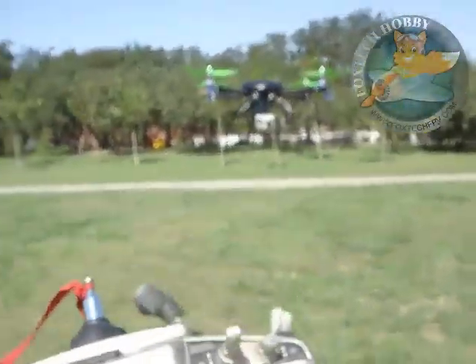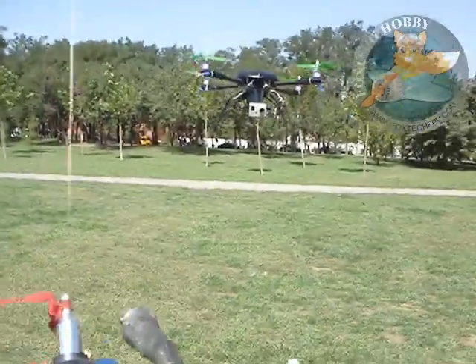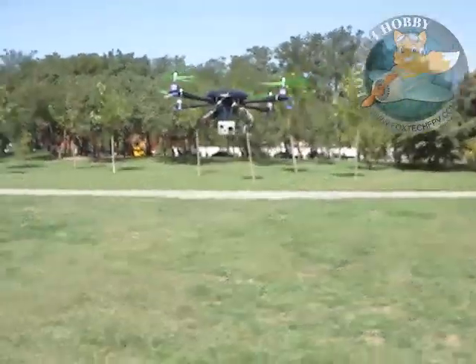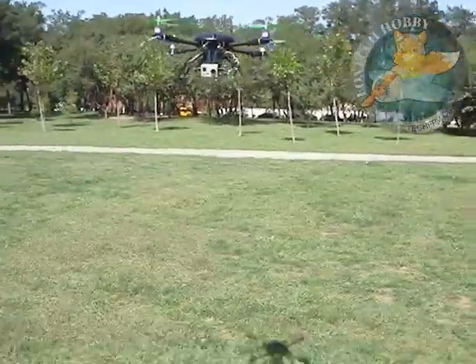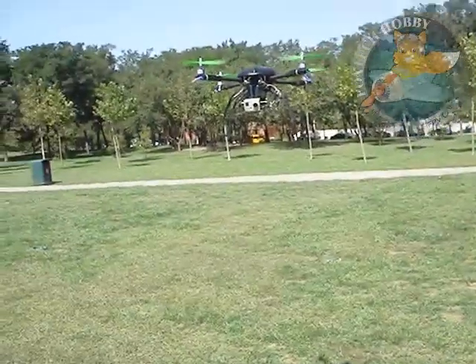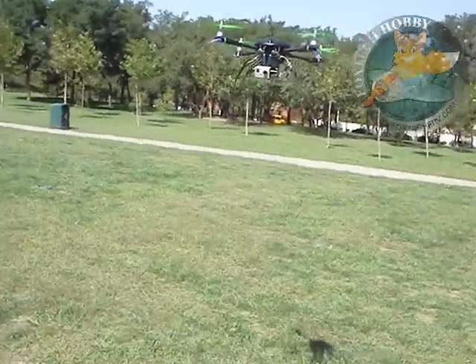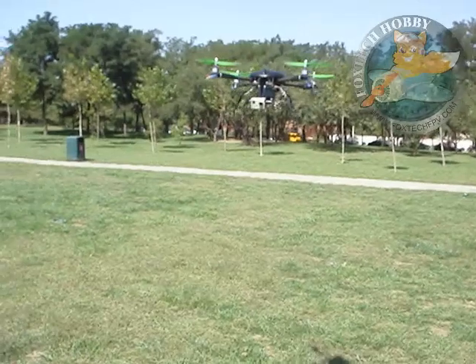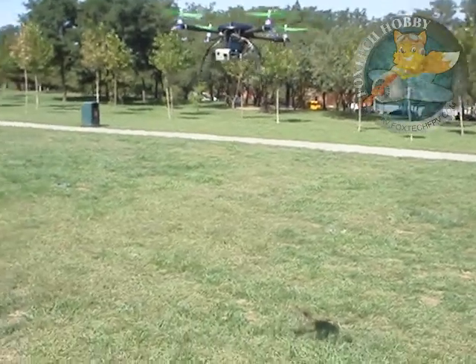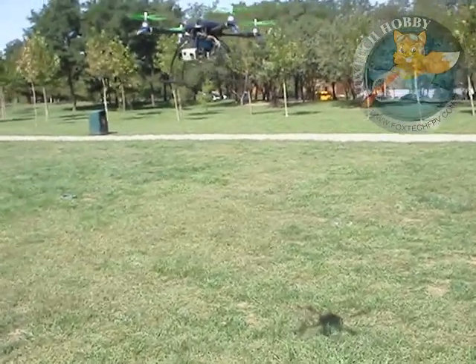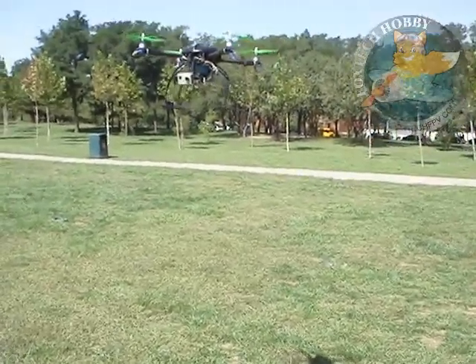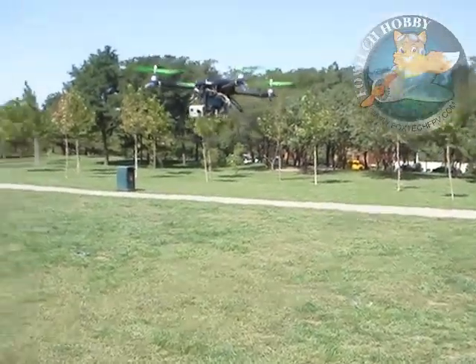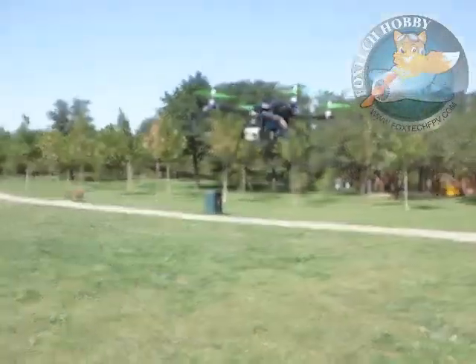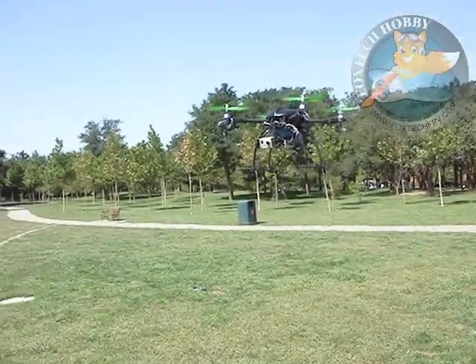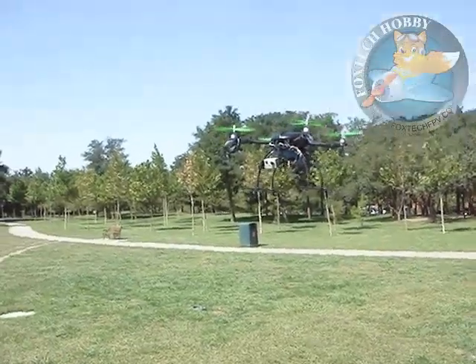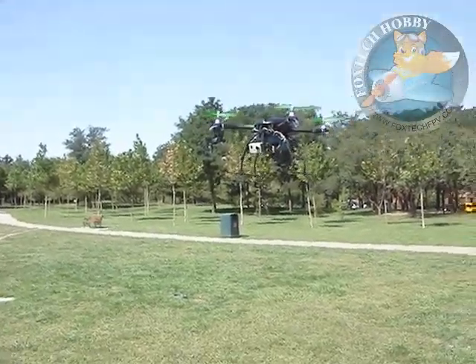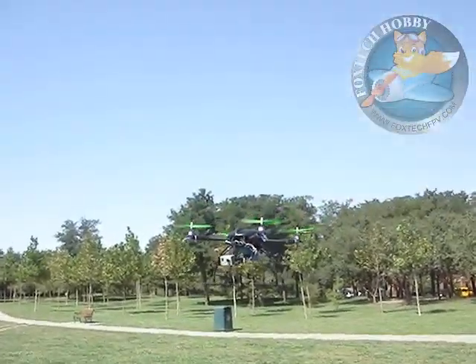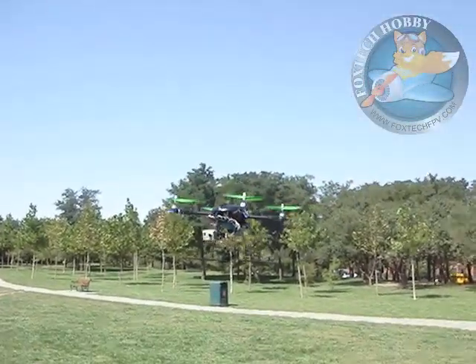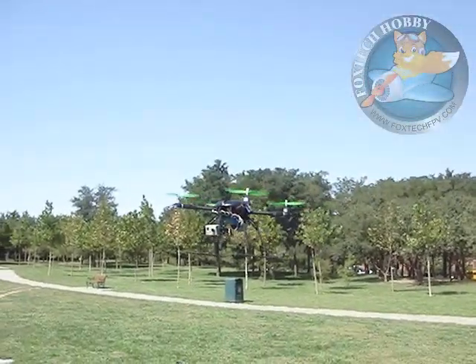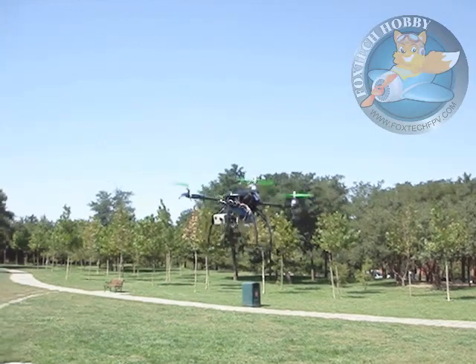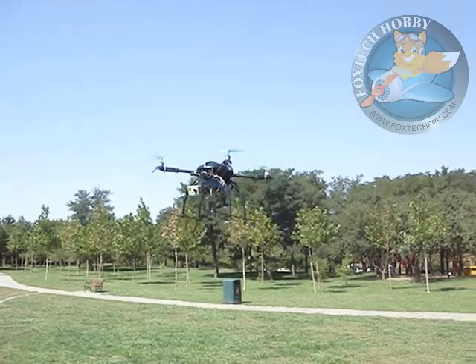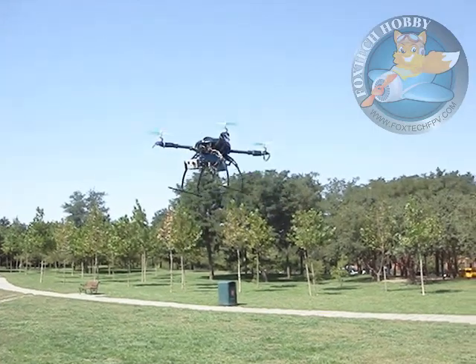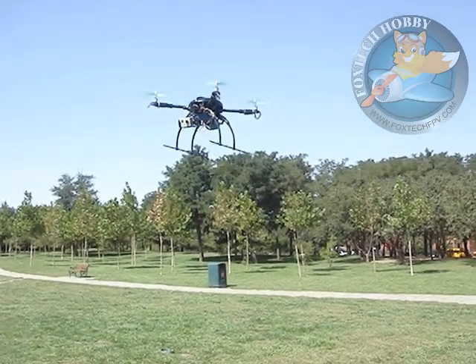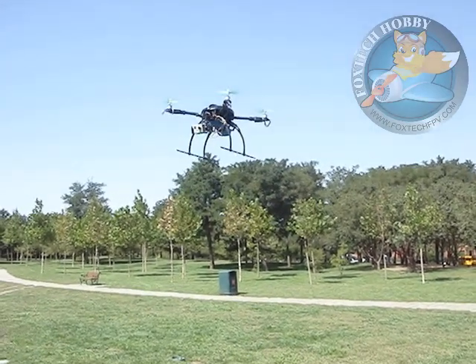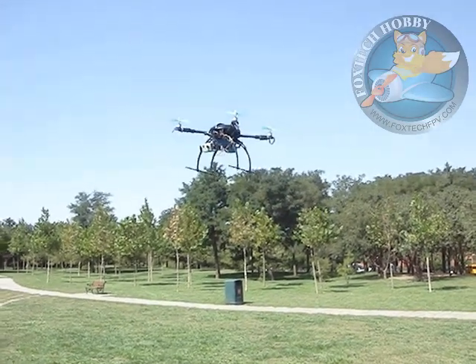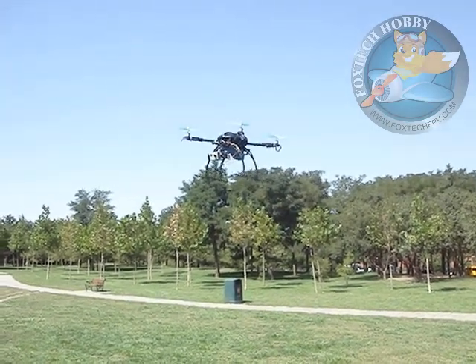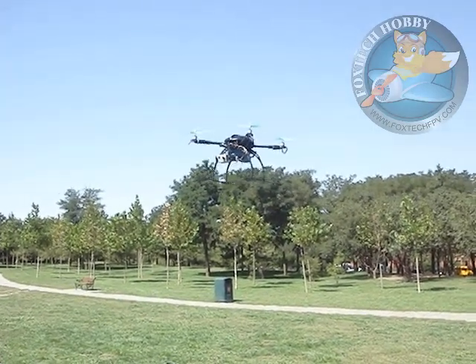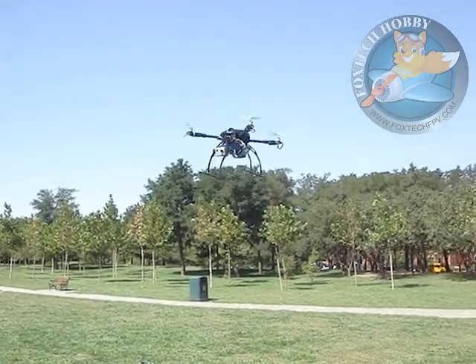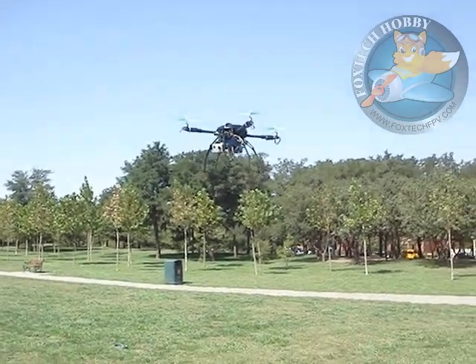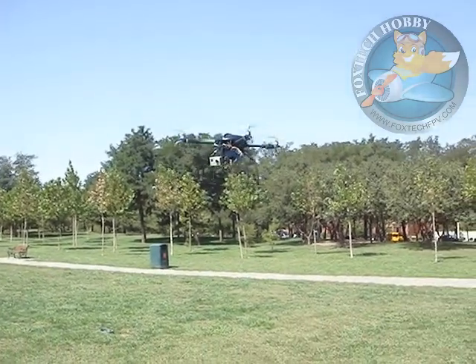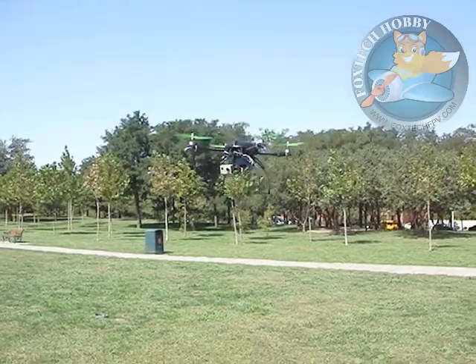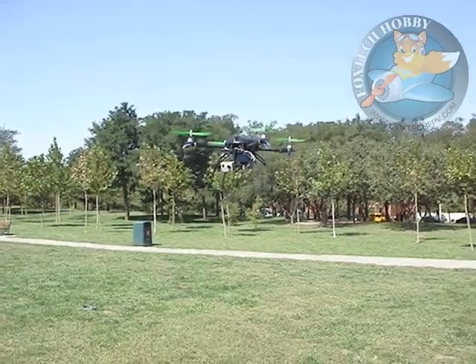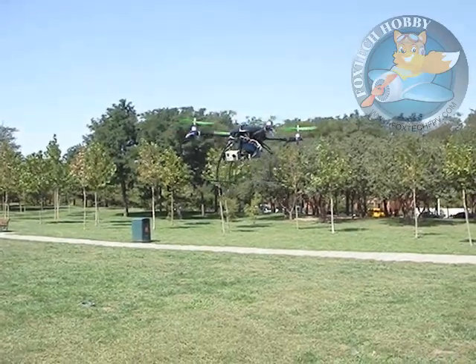It keeps the altitude and attitude at the same time. And if you push the throttle a little bit, it will raise, and you decrease your throttle a bit, it will descend.